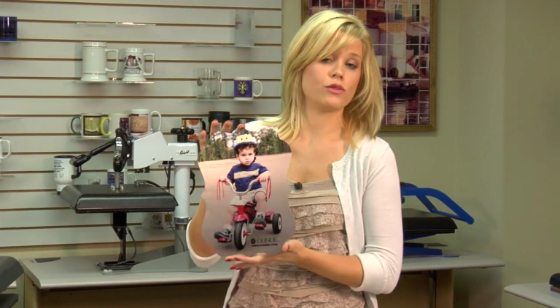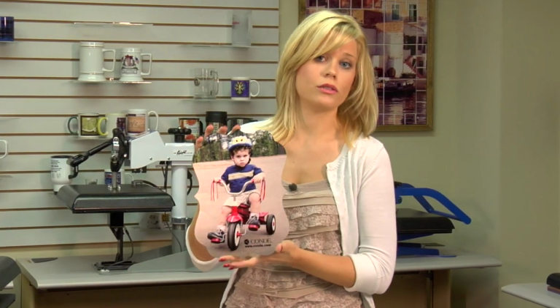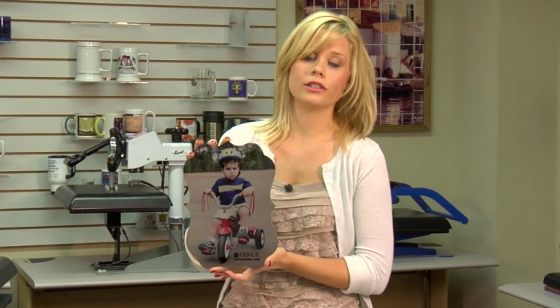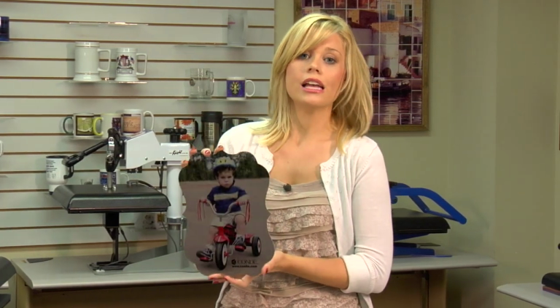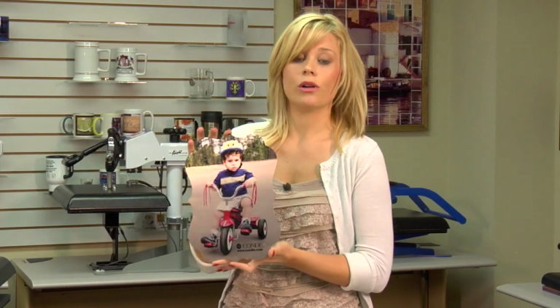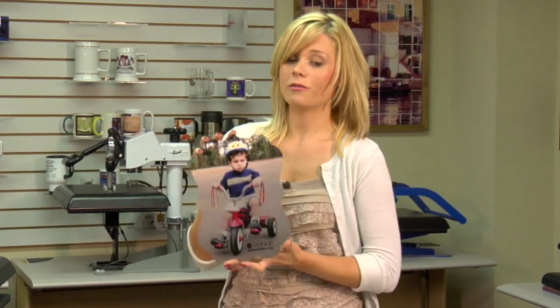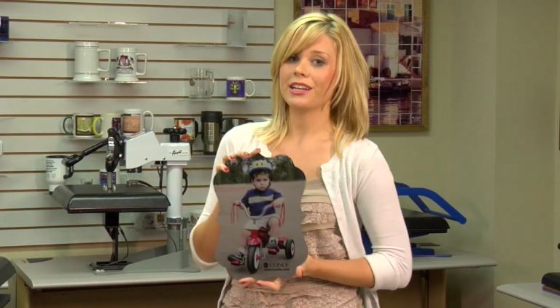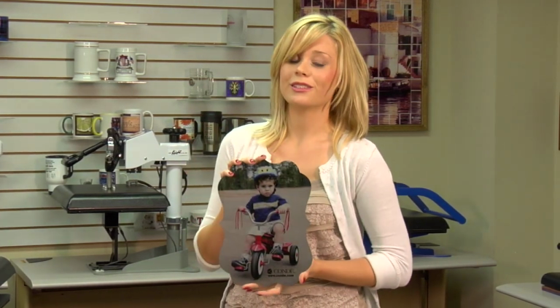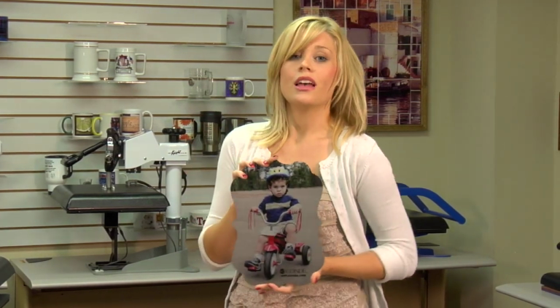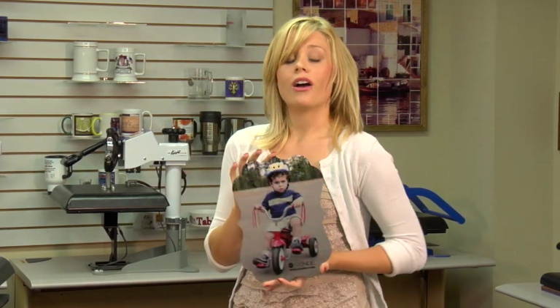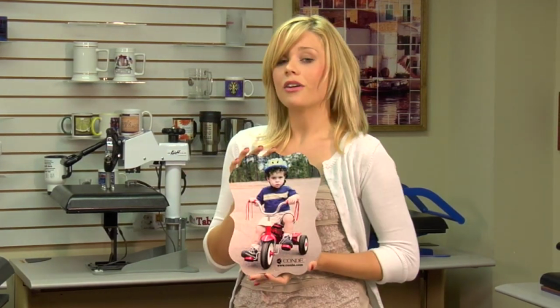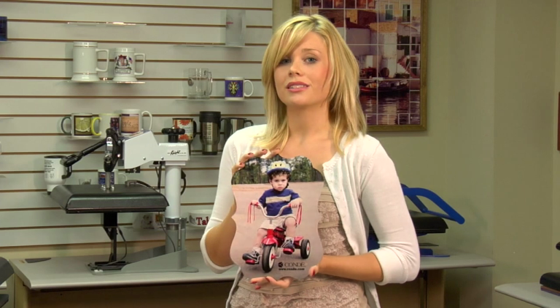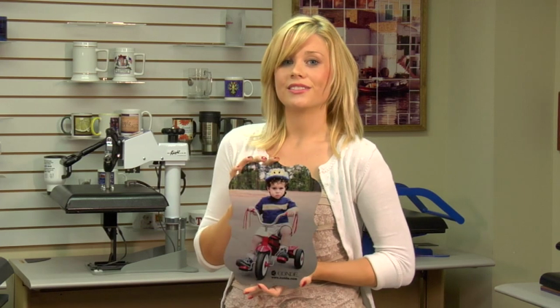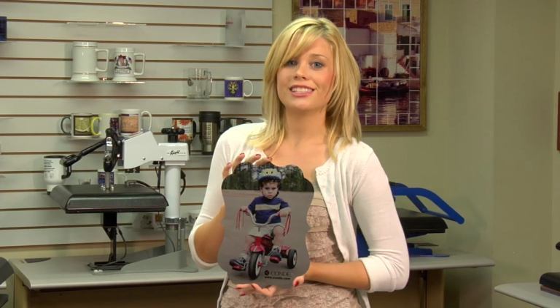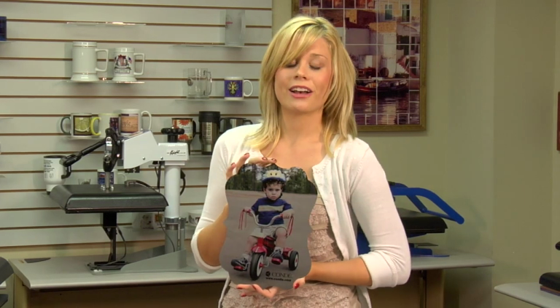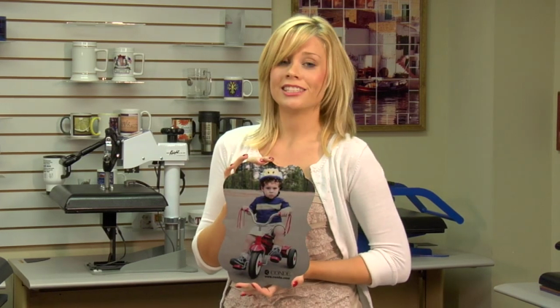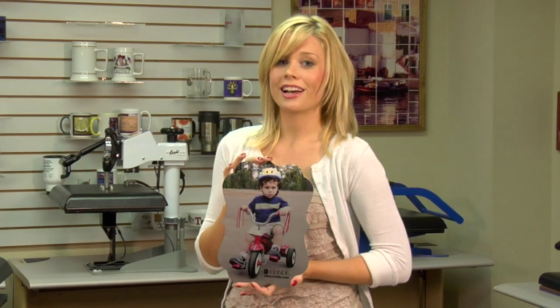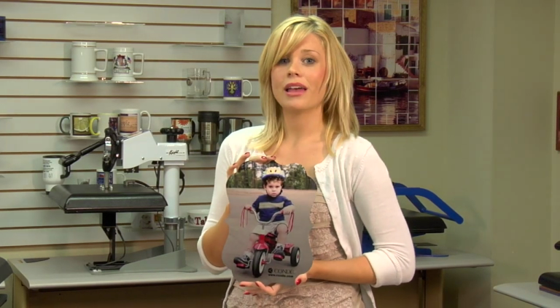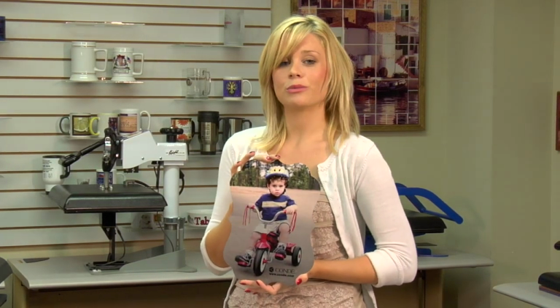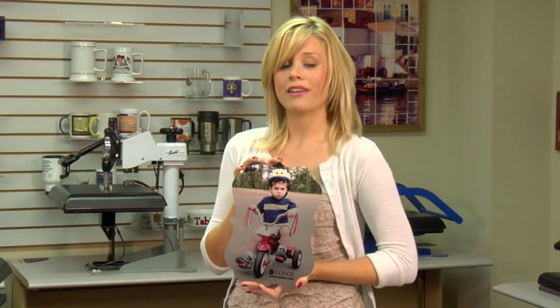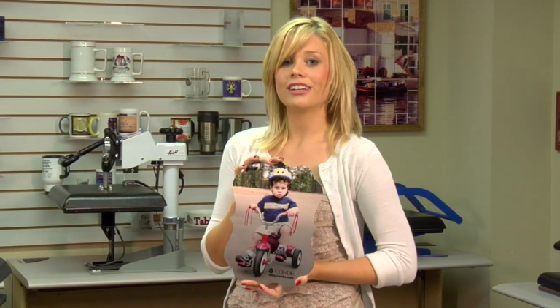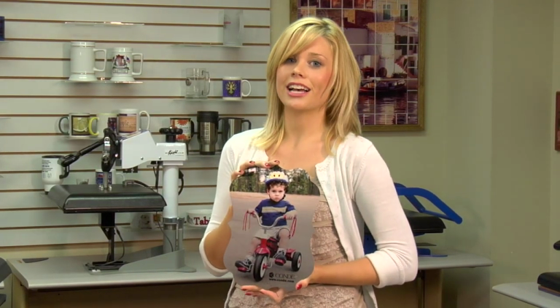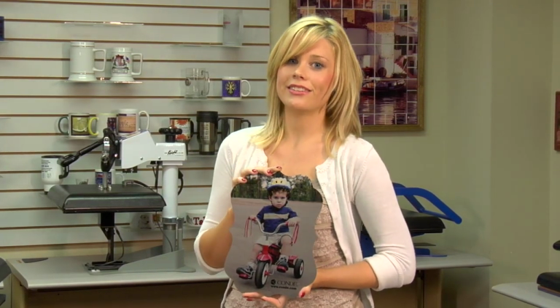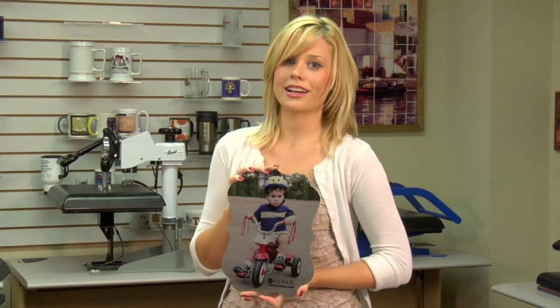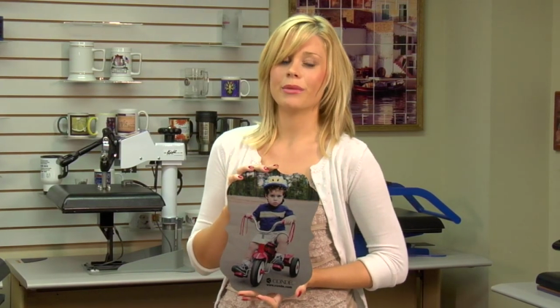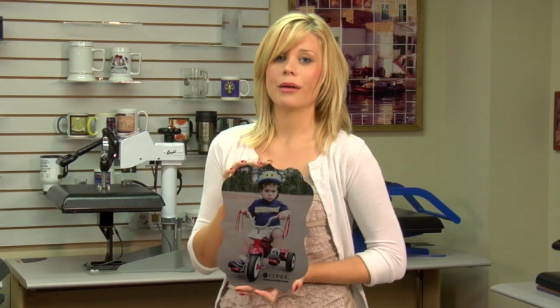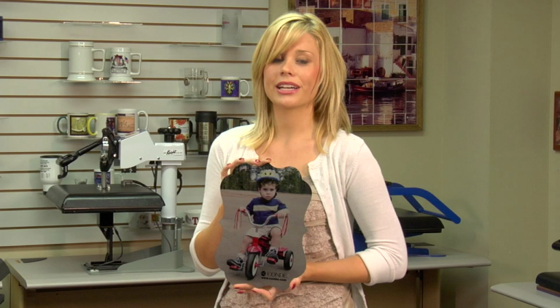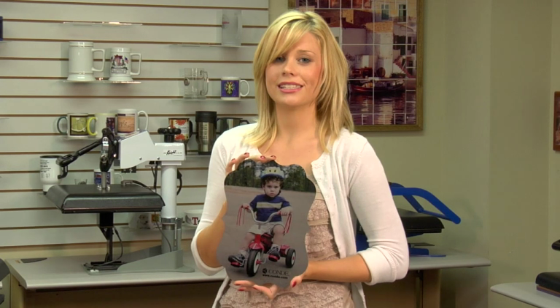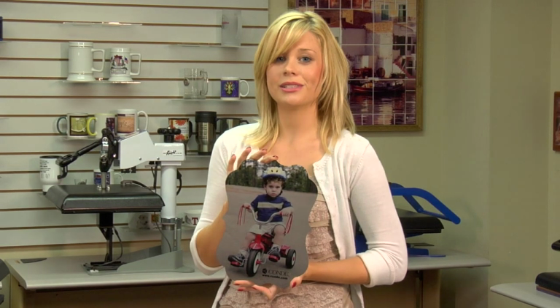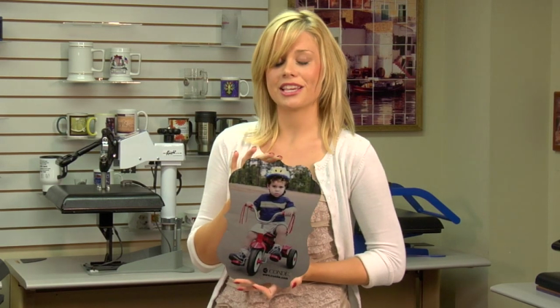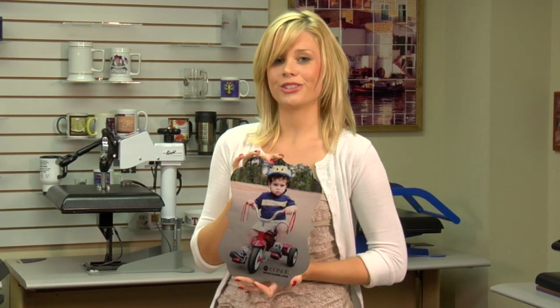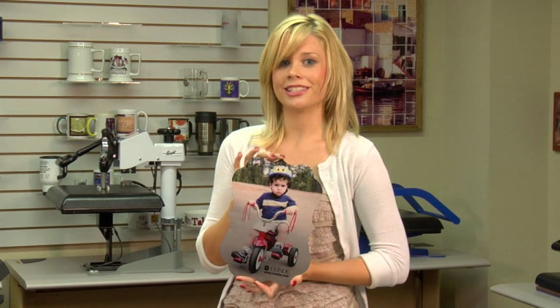For all of our products and services, check out Condi.com, and watch more of my videos at CondiTV.com. I'm Brittany with Condi Systems, and thank you for joining us.